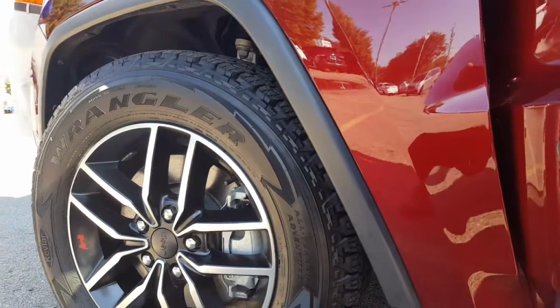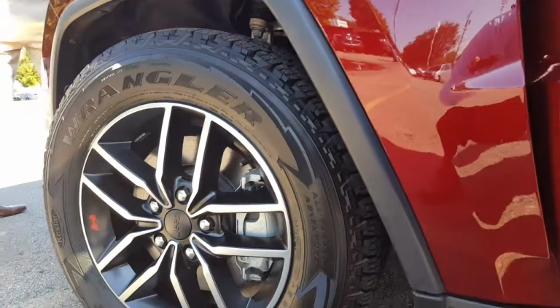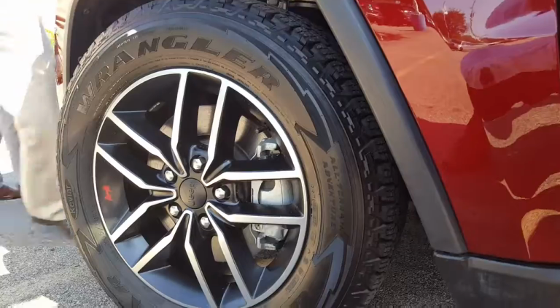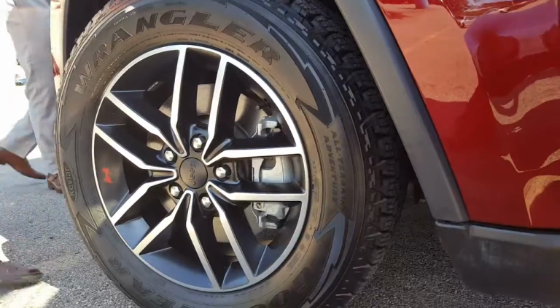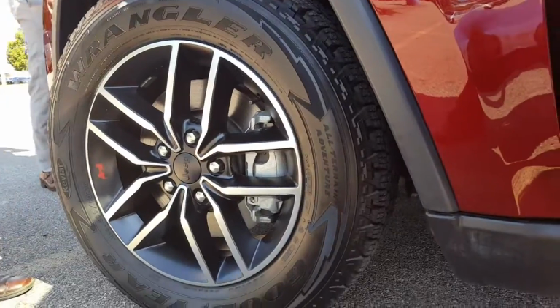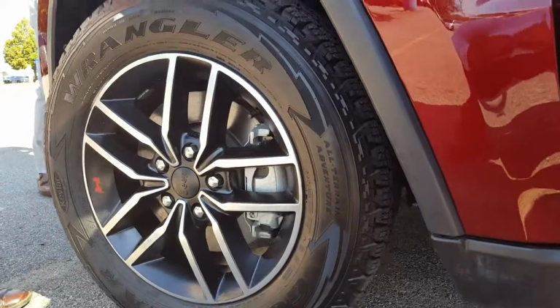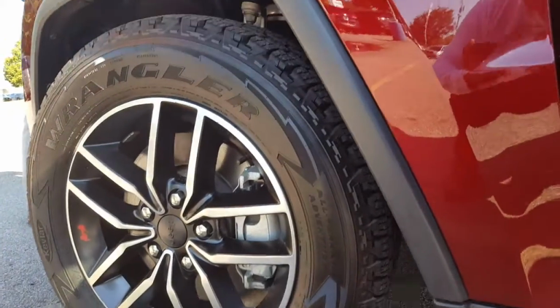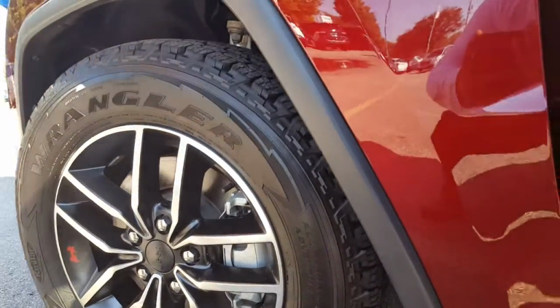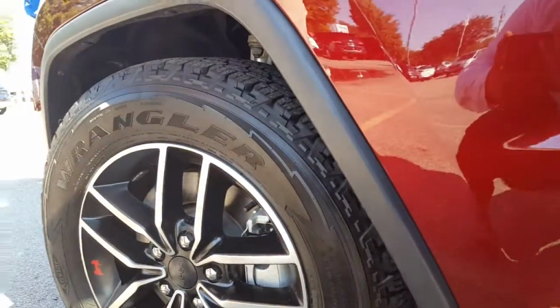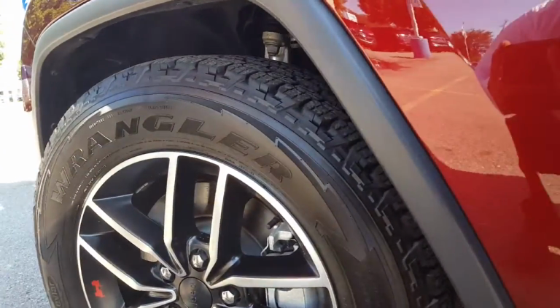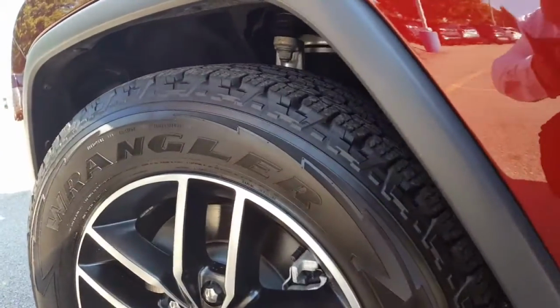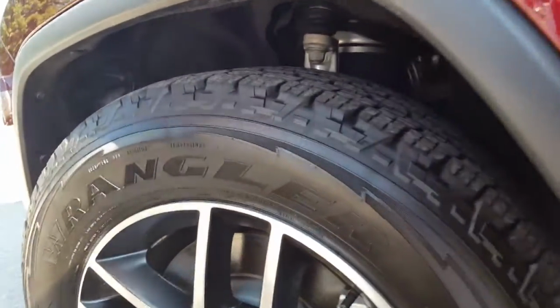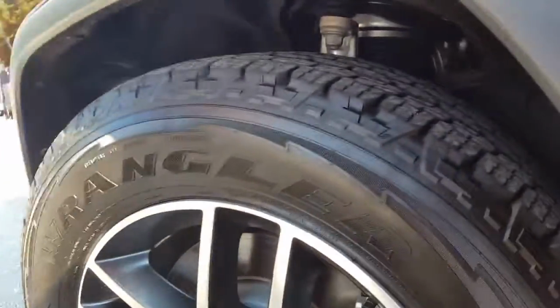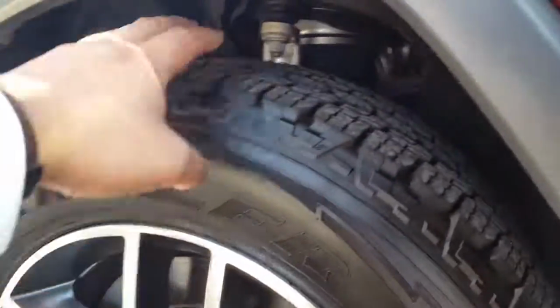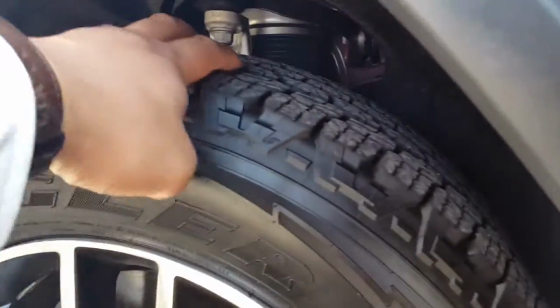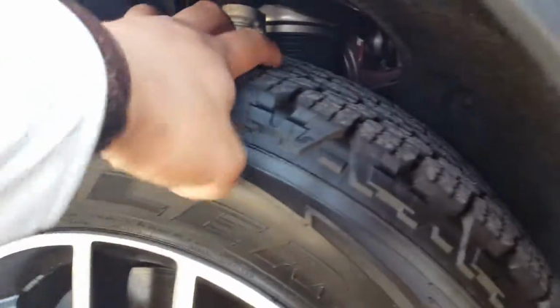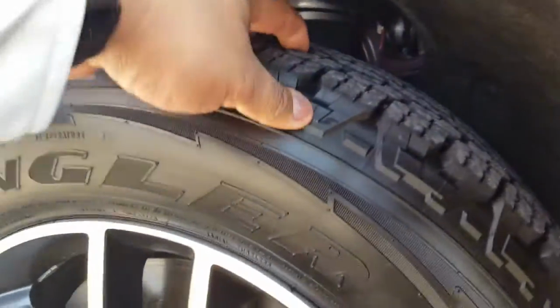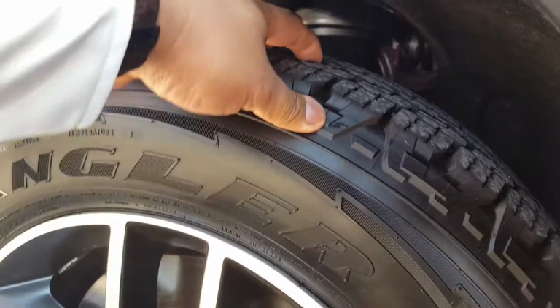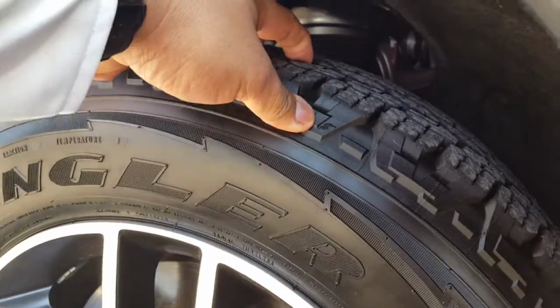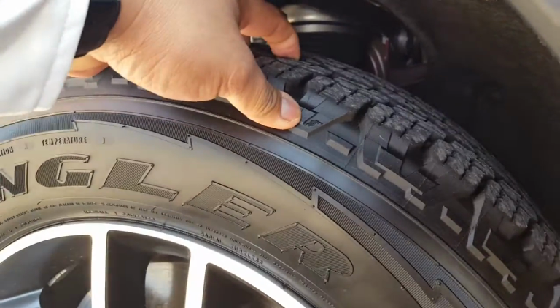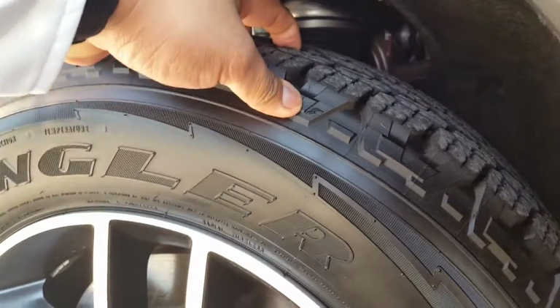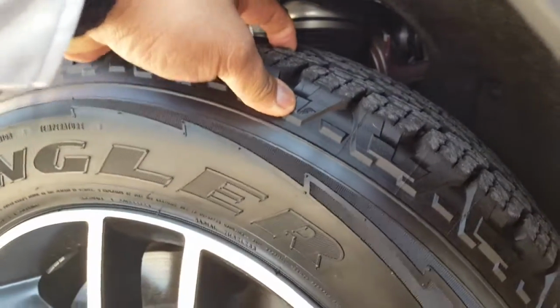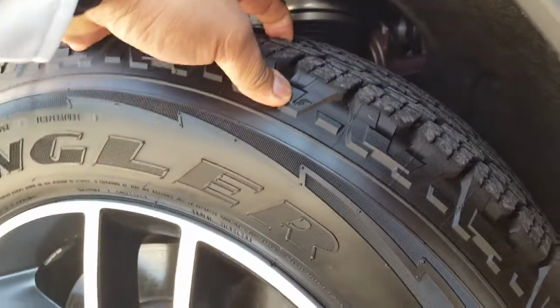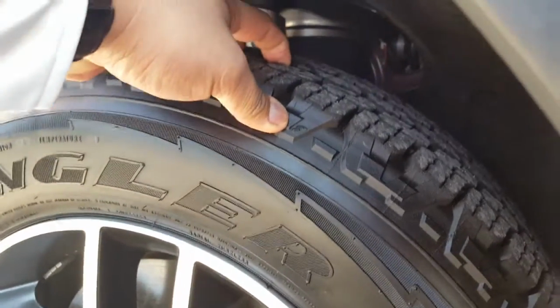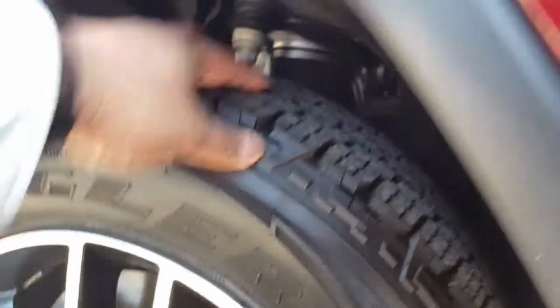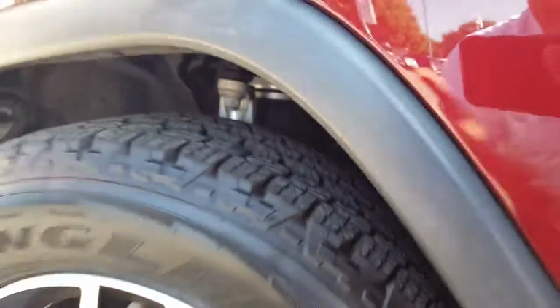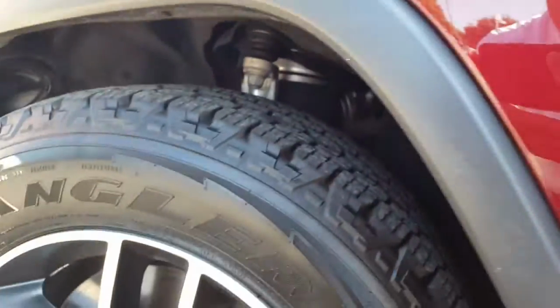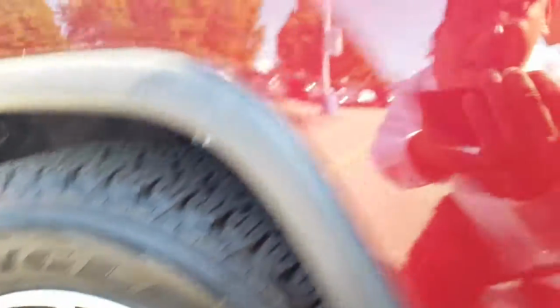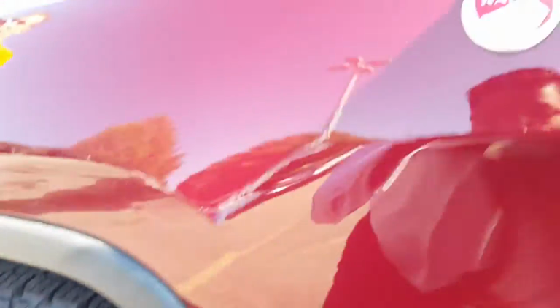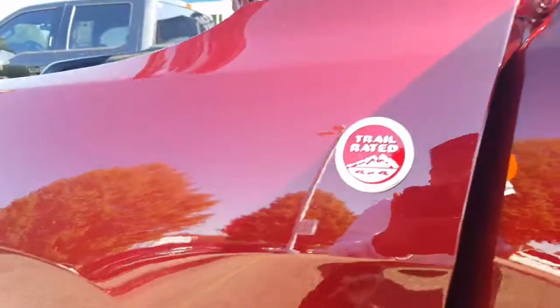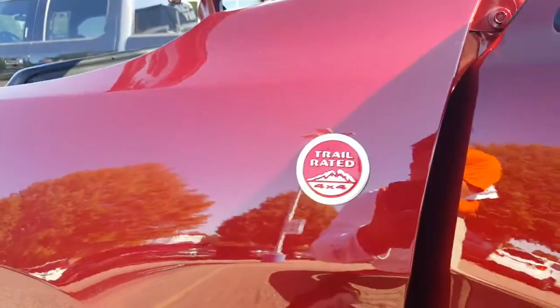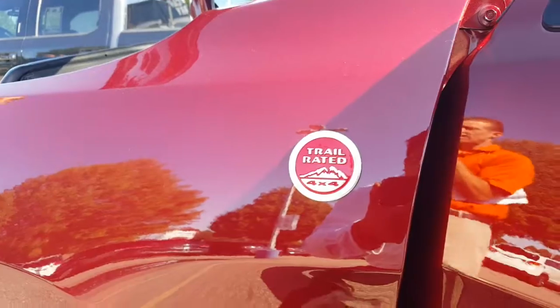On top of that, one thing that you're actually going to be getting different from everybody else — you've got these all-terrain tires with the Trailhawk edition. Keep in mind that this thing is trail rated.